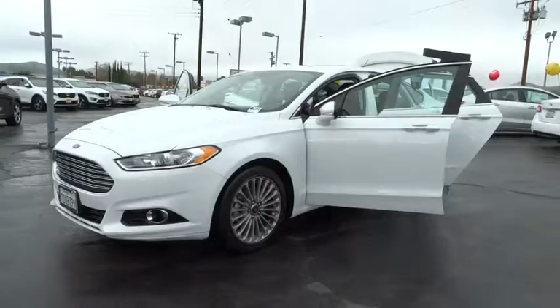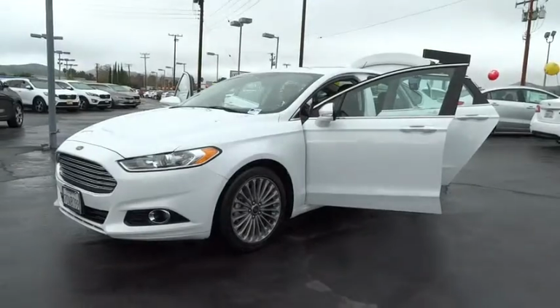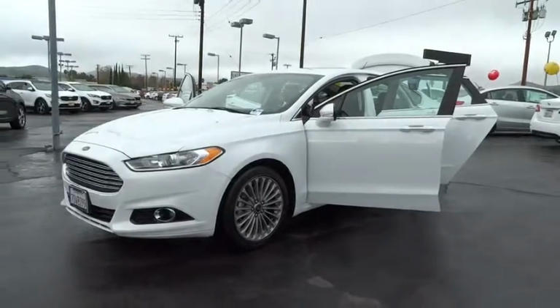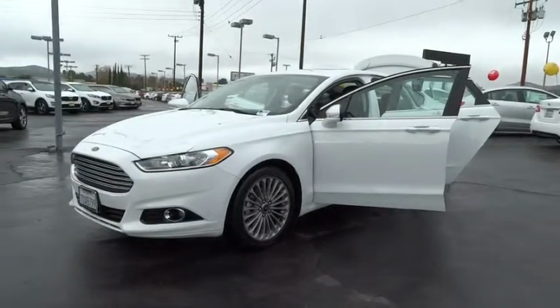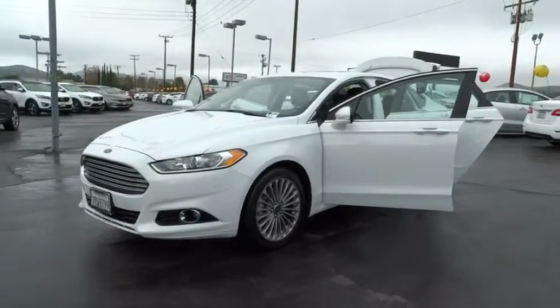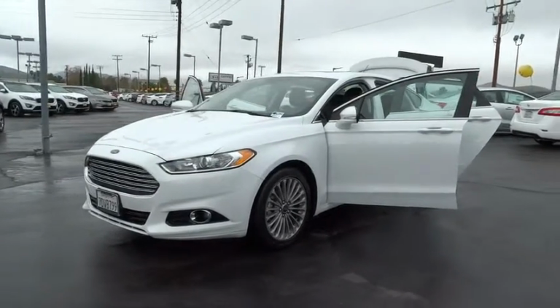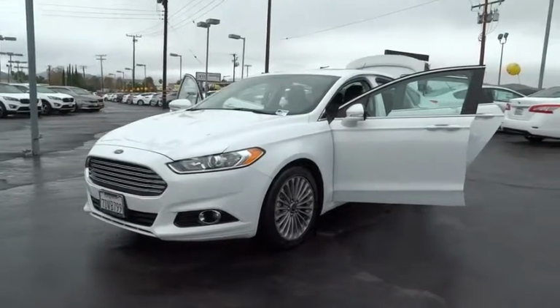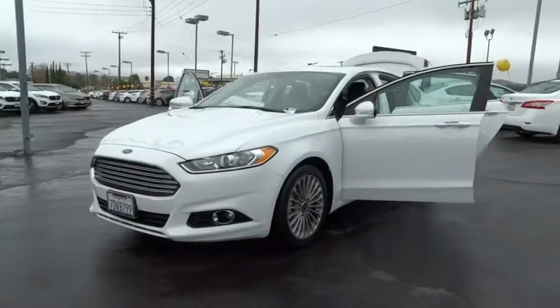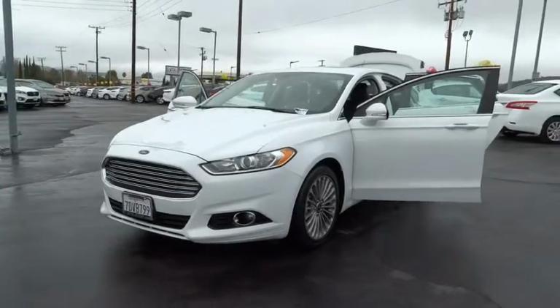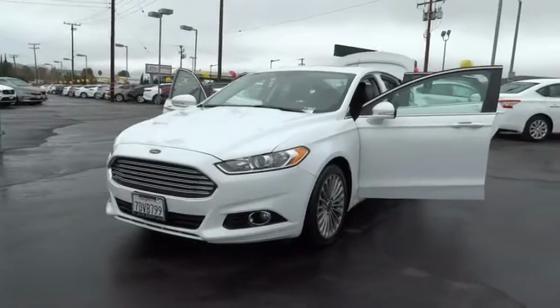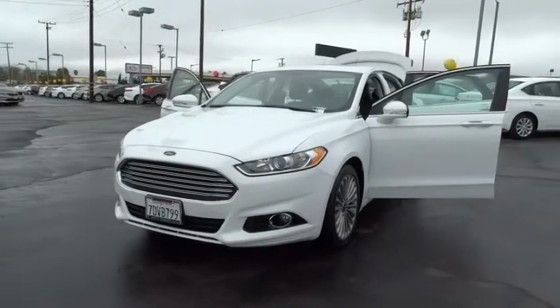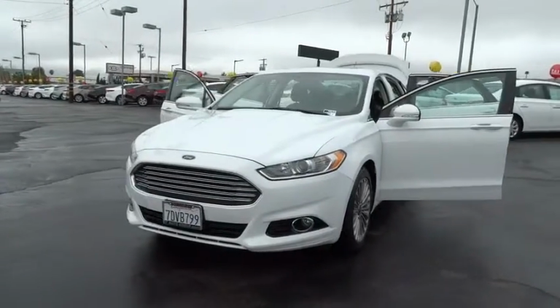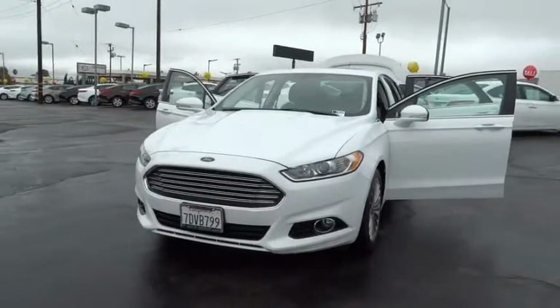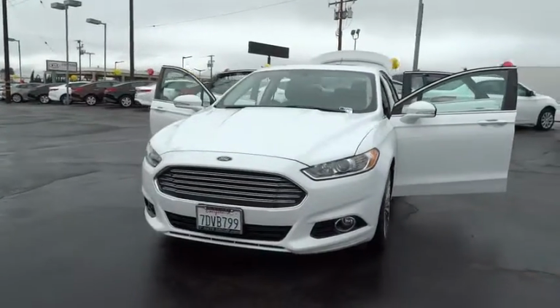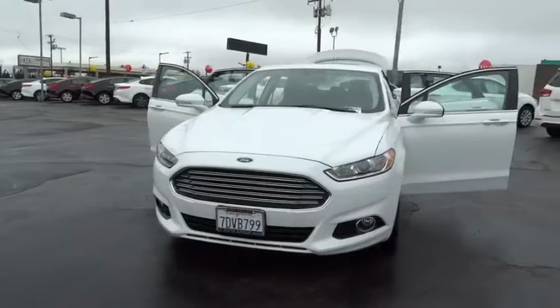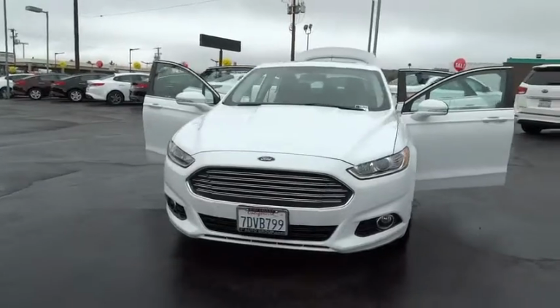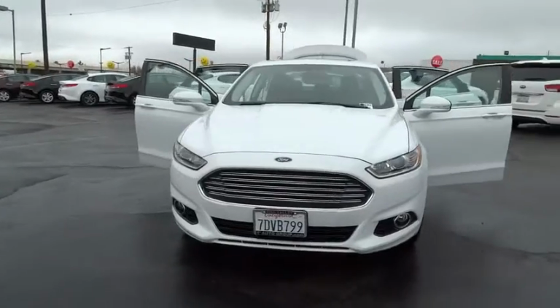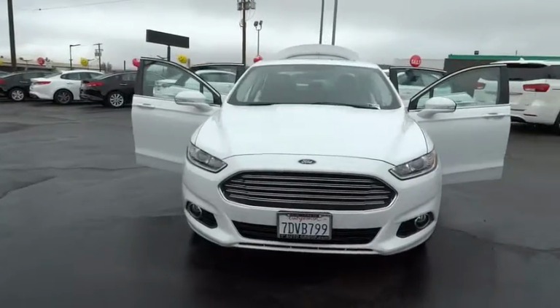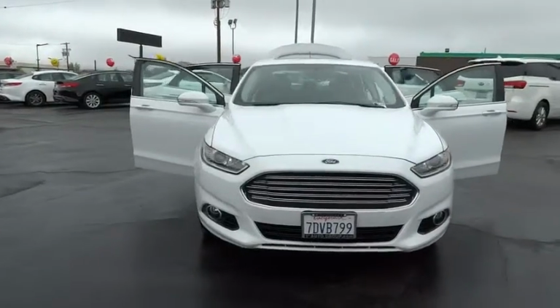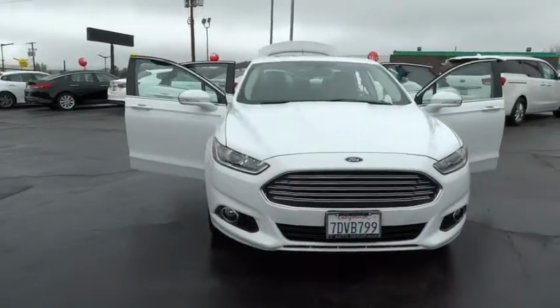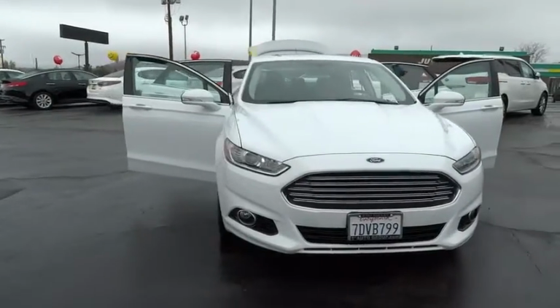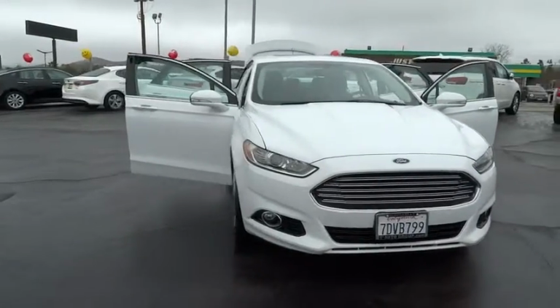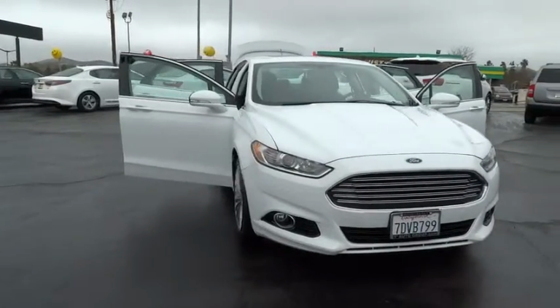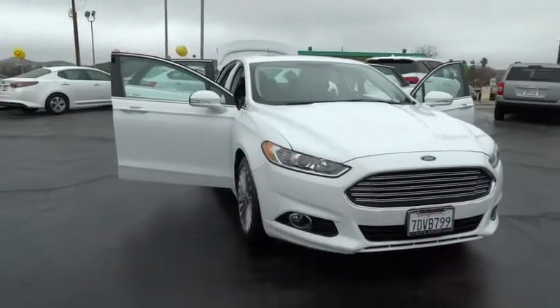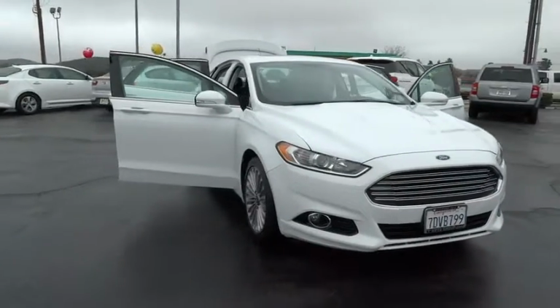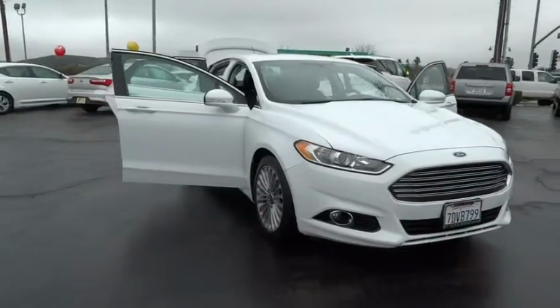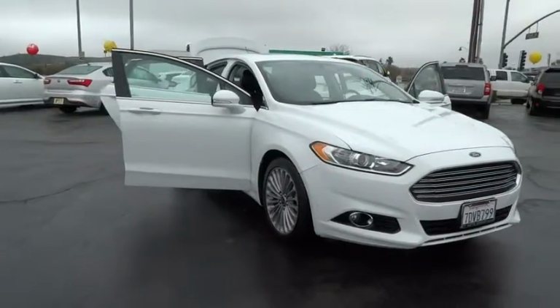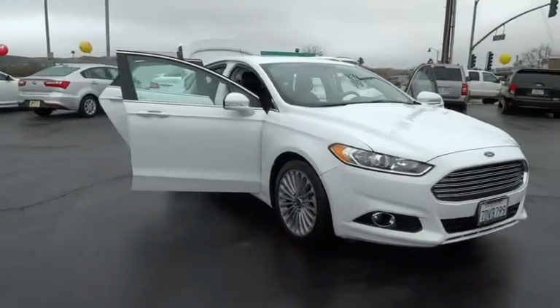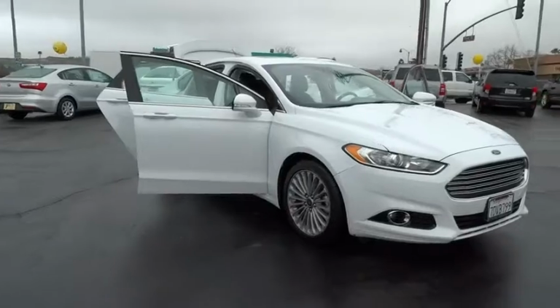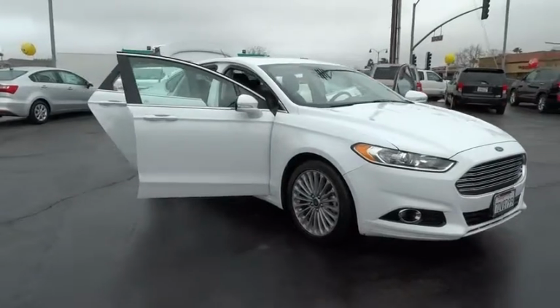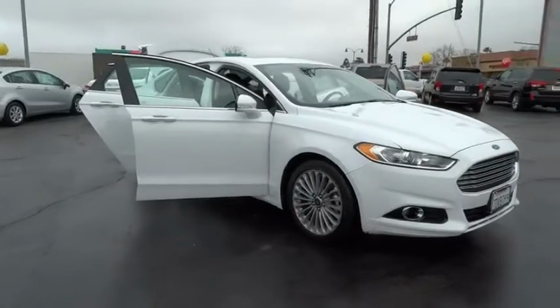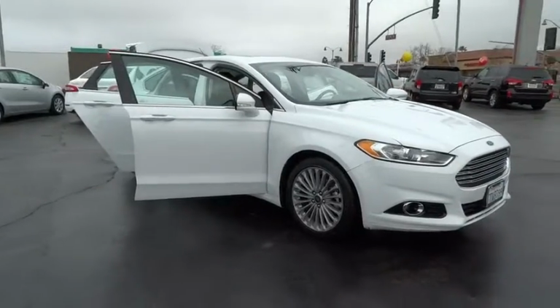The 2014 Fusion. You can have both impressive power and great economy in a Fusion. This vehicle has less than 45,000 miles. Here are some of this vehicle's great options.